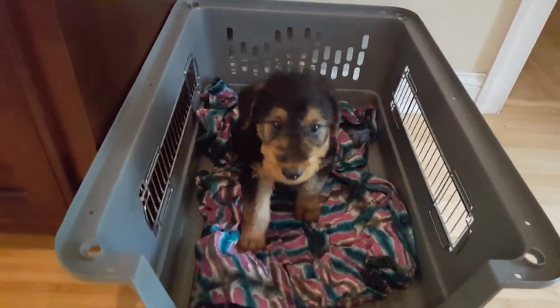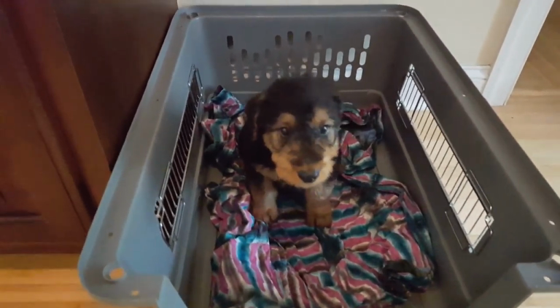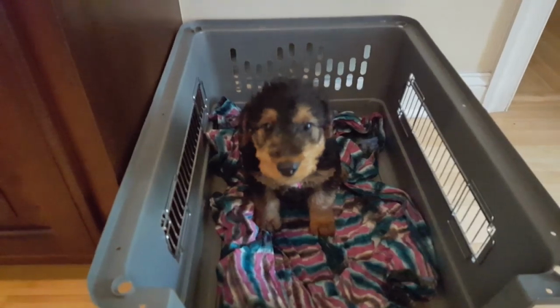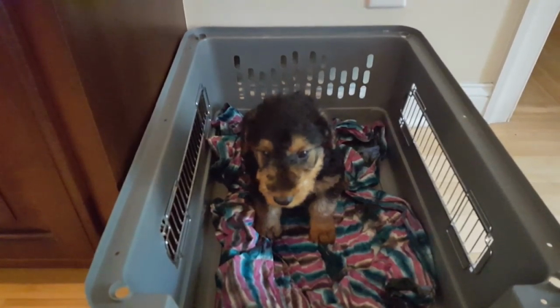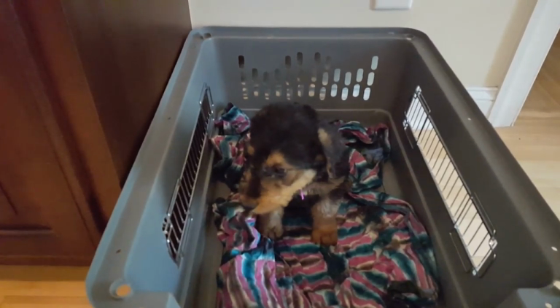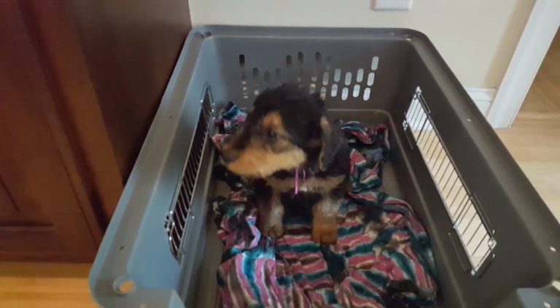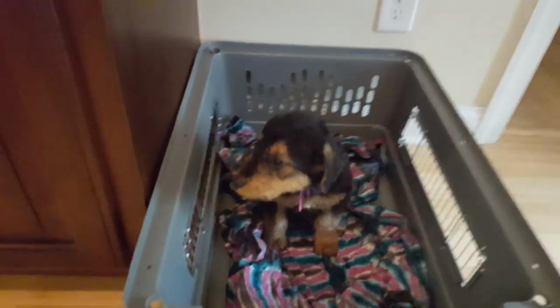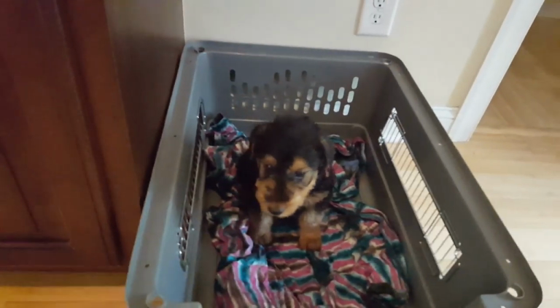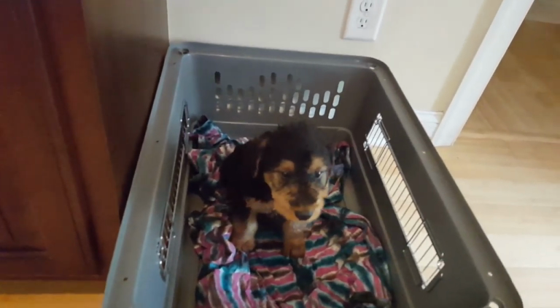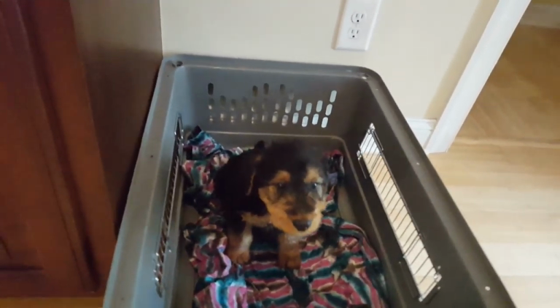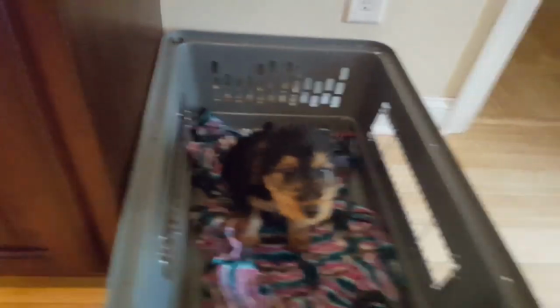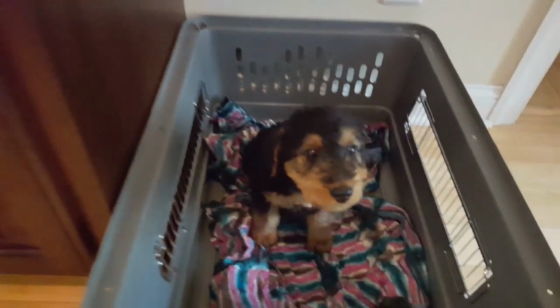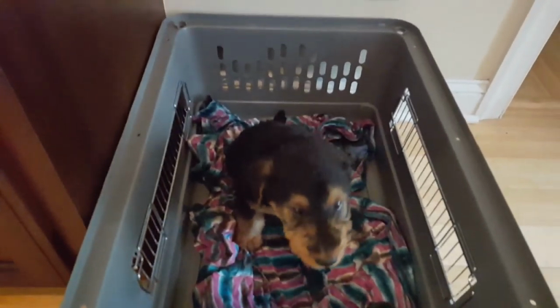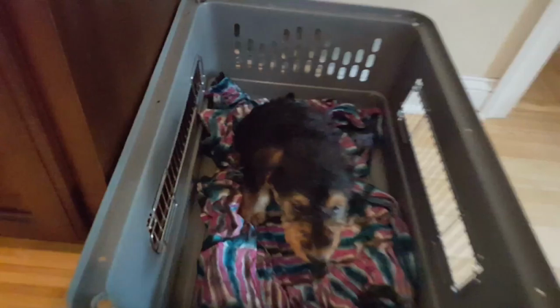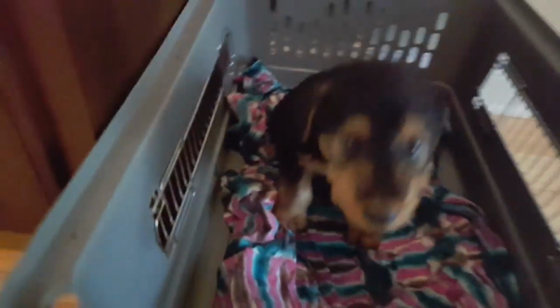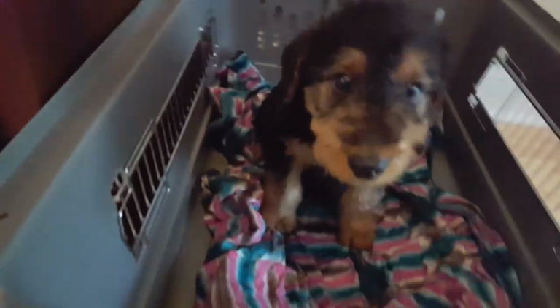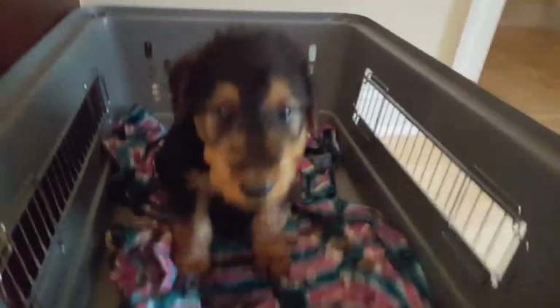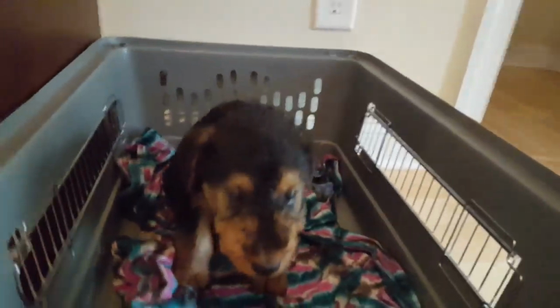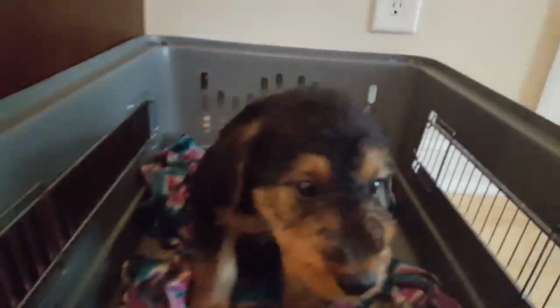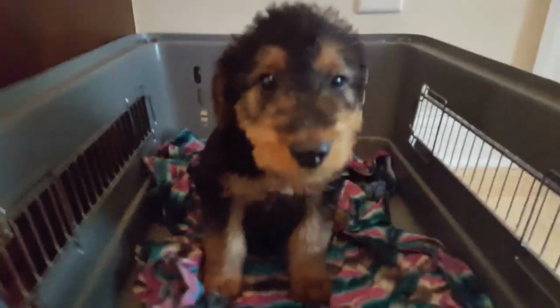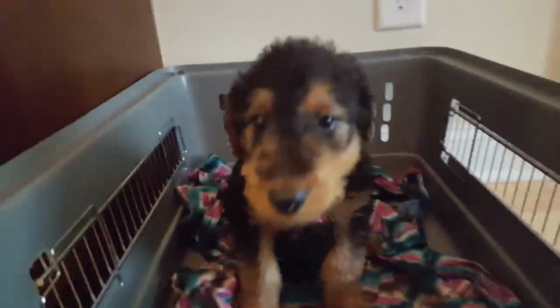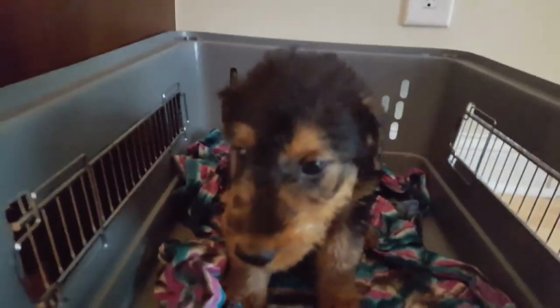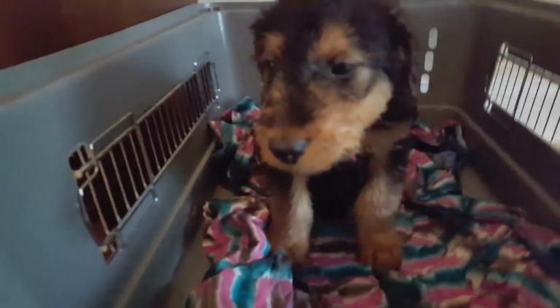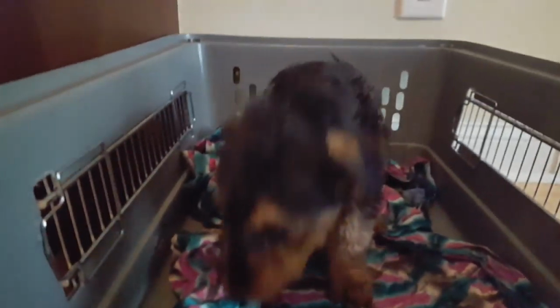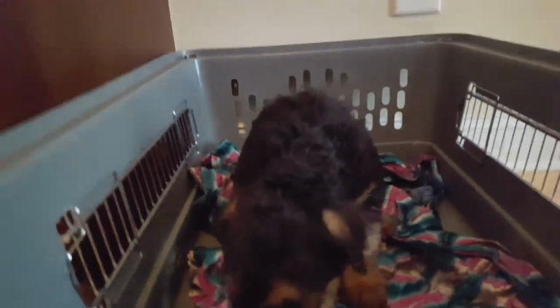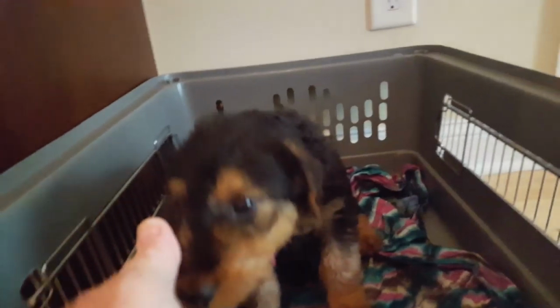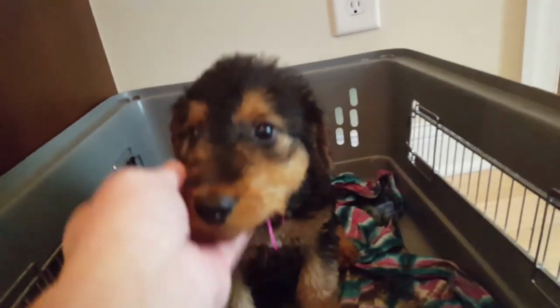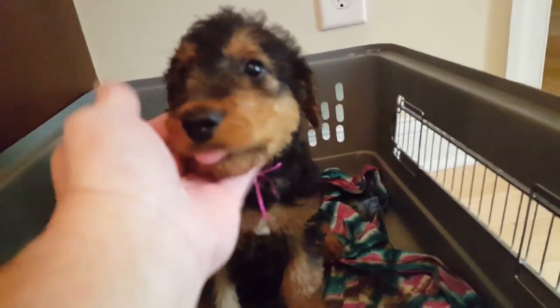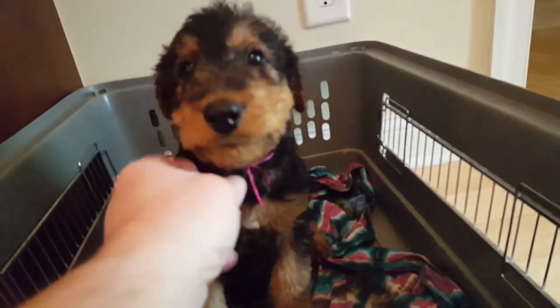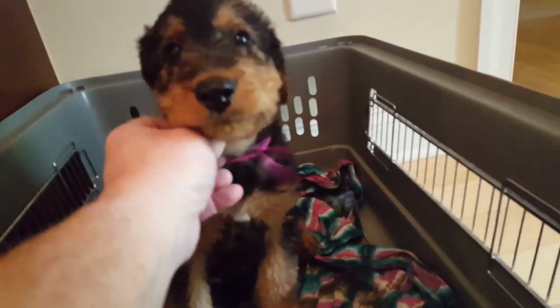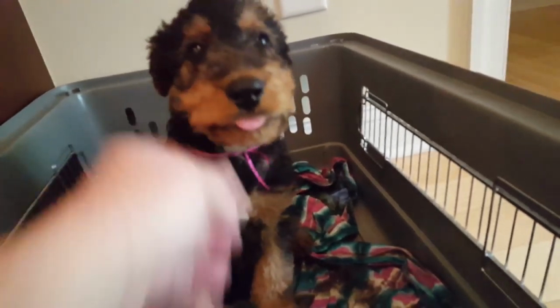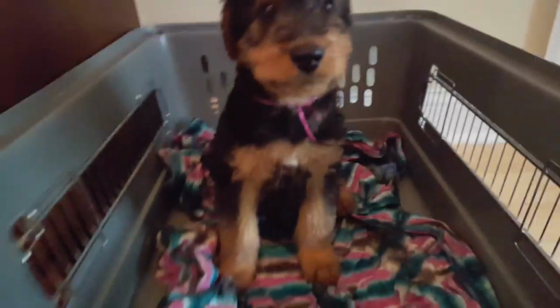Thank you — that's my good dog. She is doing a great job staying in her kennel, right where I want her to be. You're doing a good job, Miss Pinky, you are.